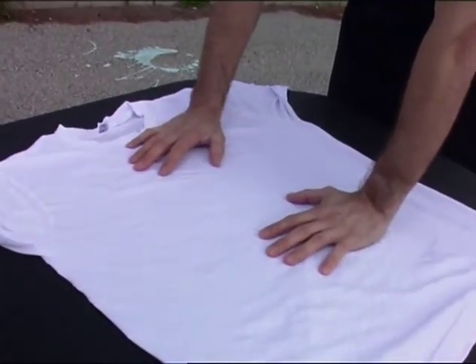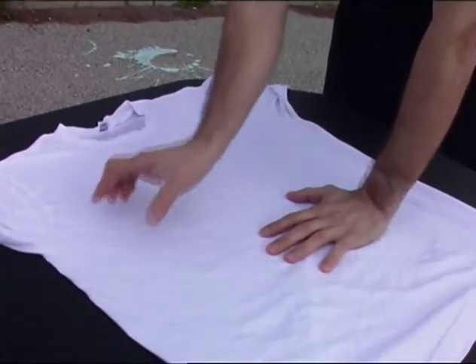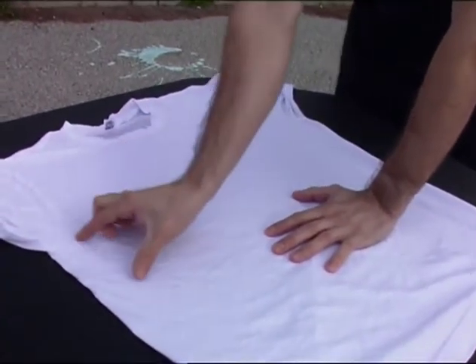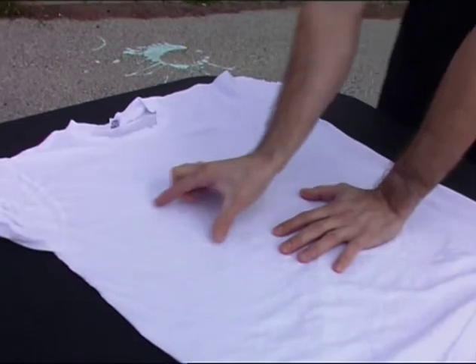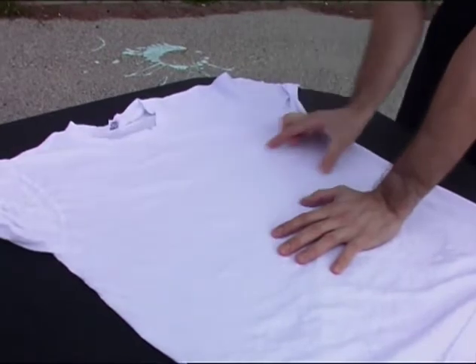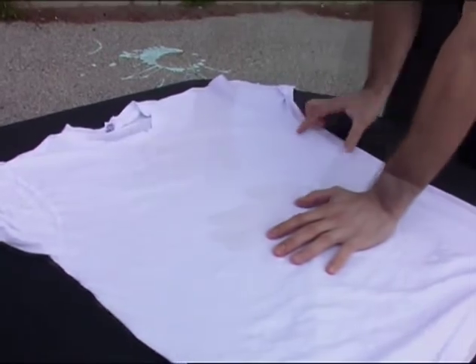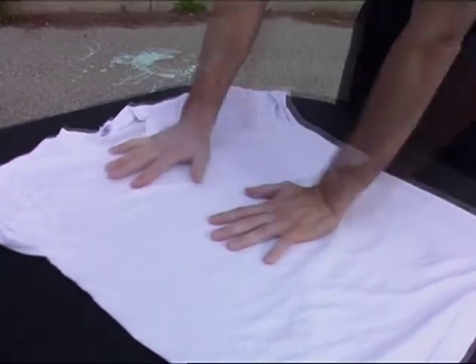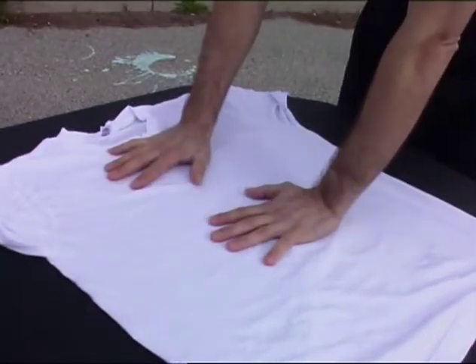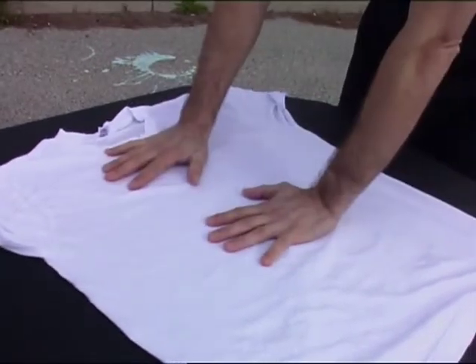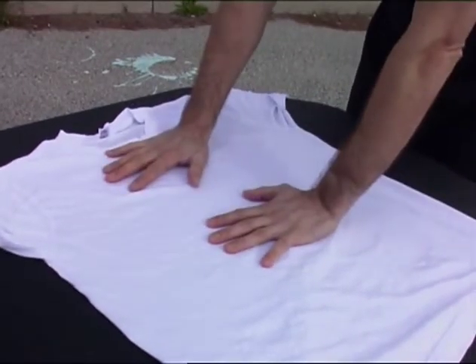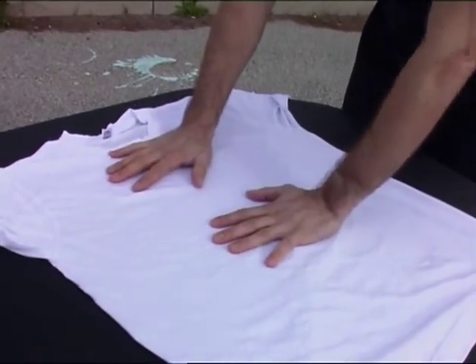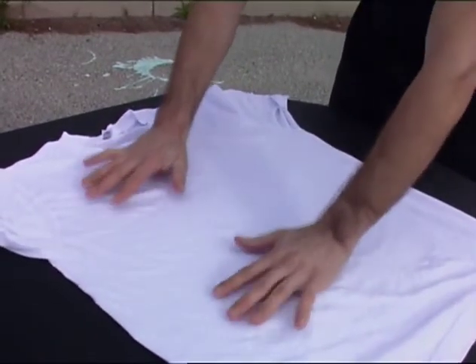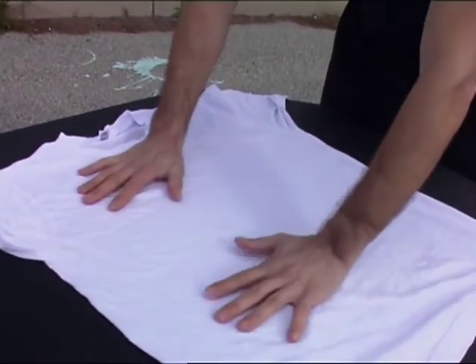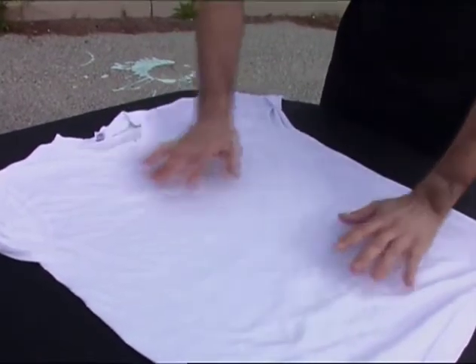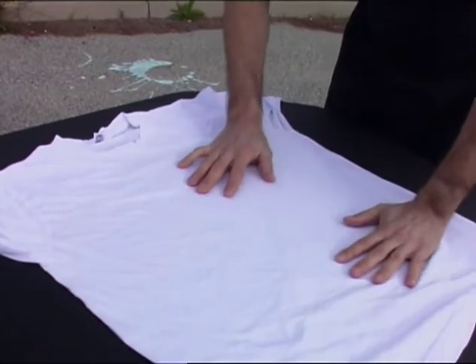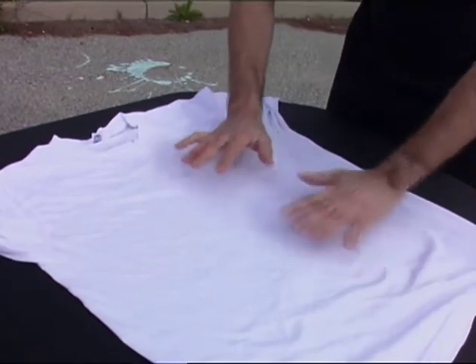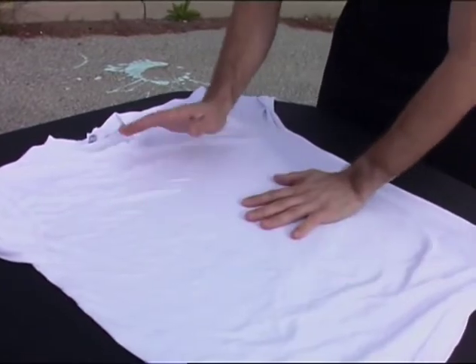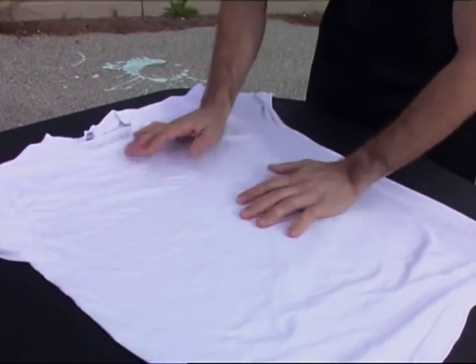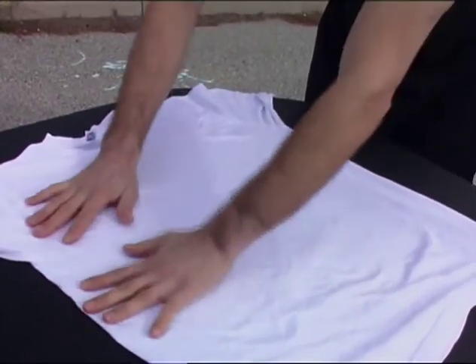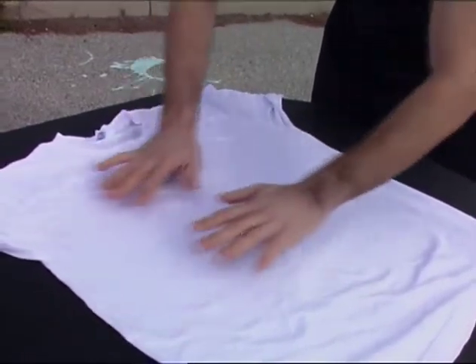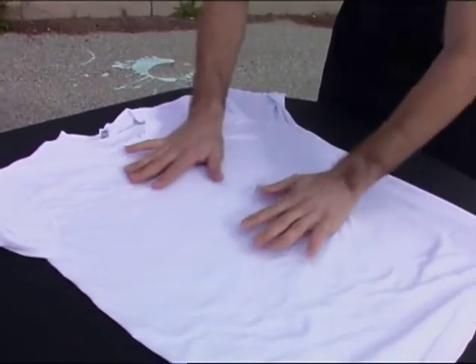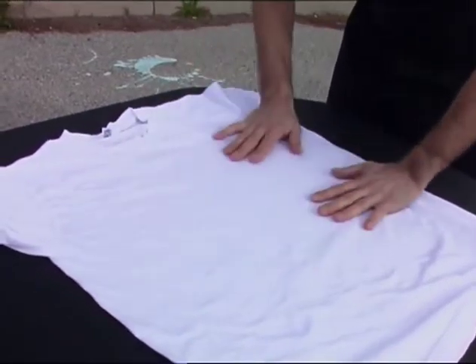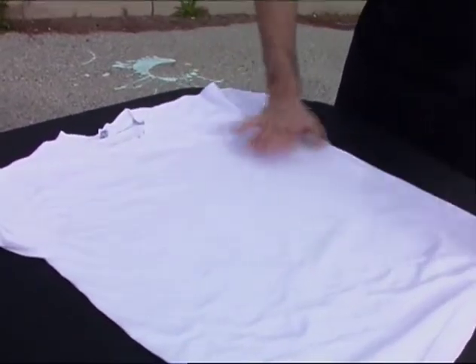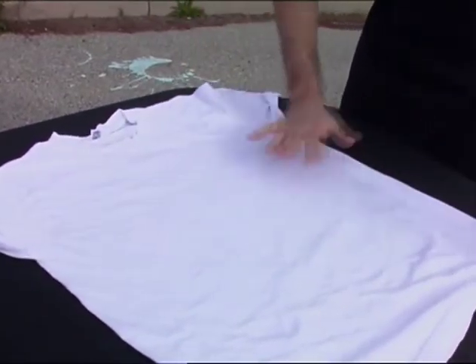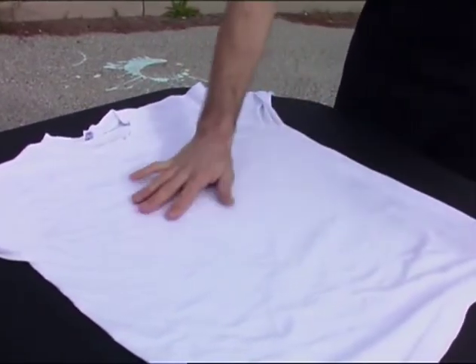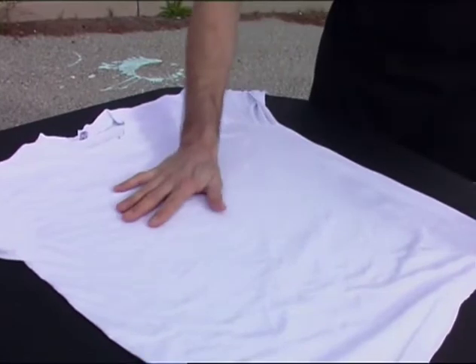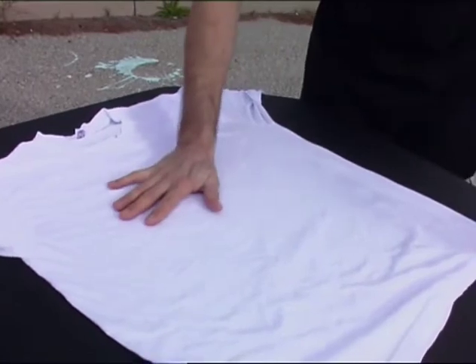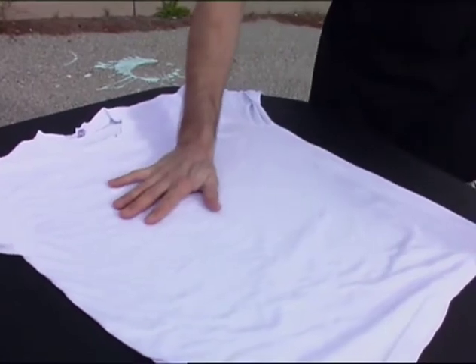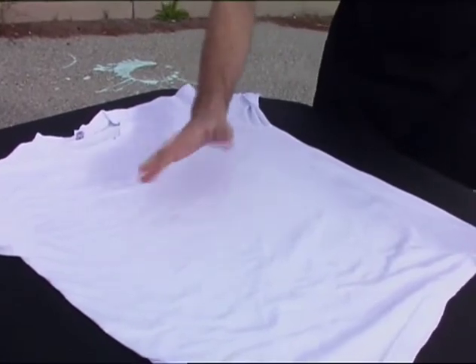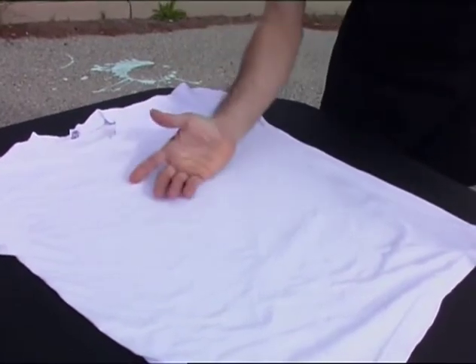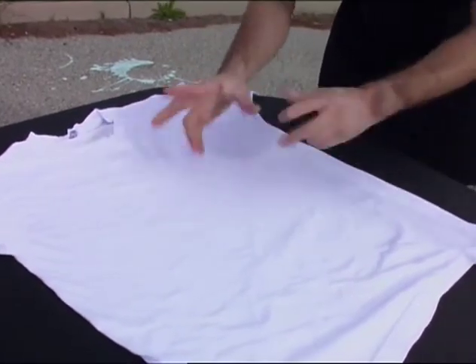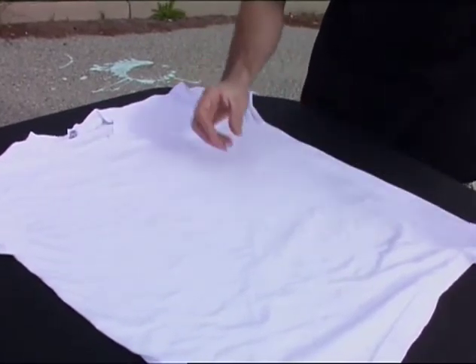We're going to do a straight line right down the middle of this shirt. This shirt is wet — it came out of the washing machine. It's not soaking wet, it's pretty uniform. But we're going to add a little bit more water with a spray bottle so the top layer of the shirt sticks to the bottom layer of the shirt during folding.